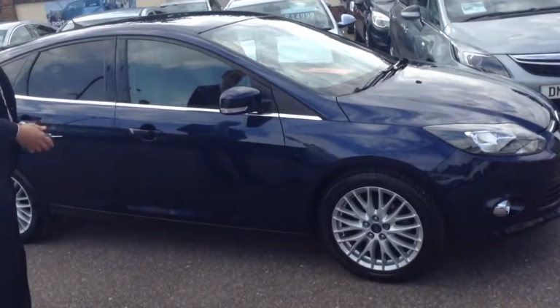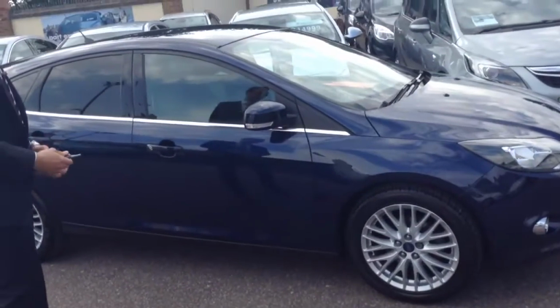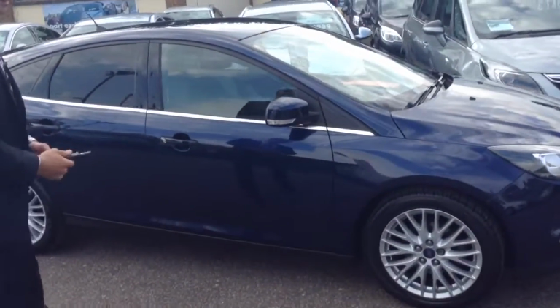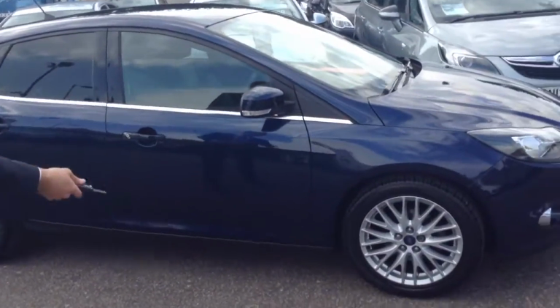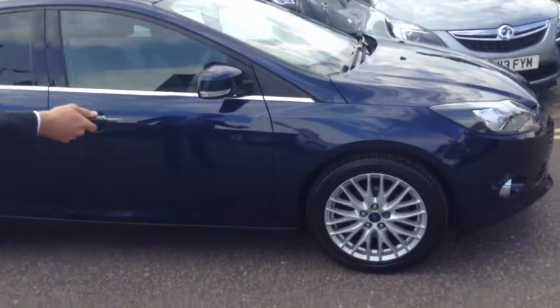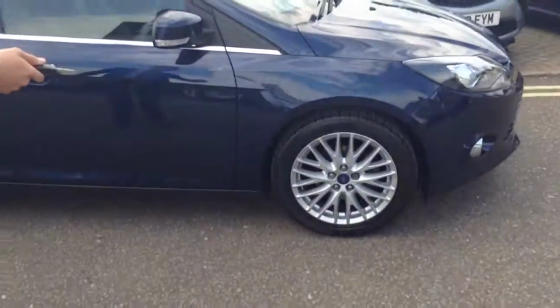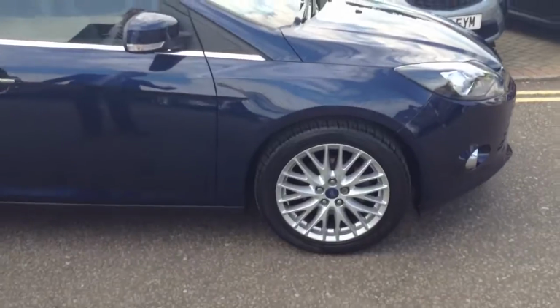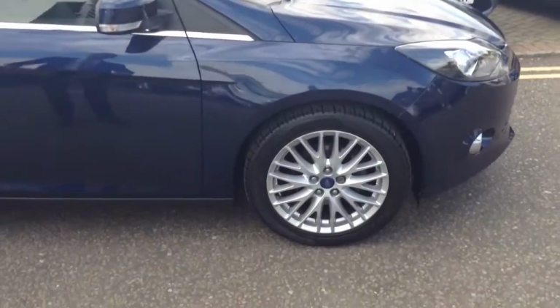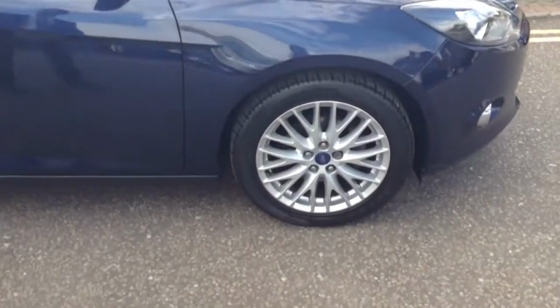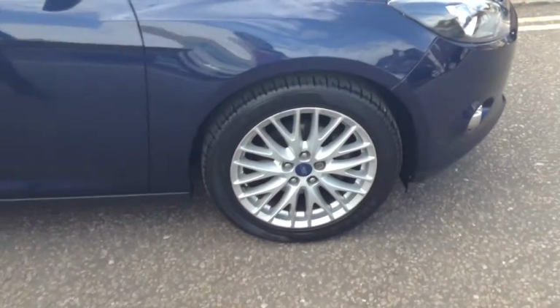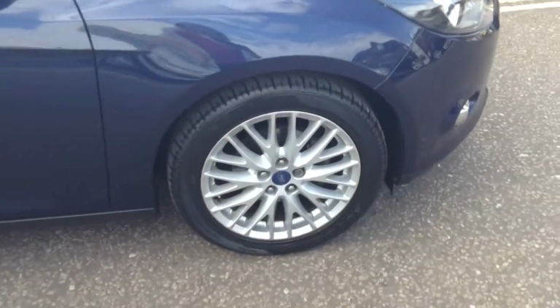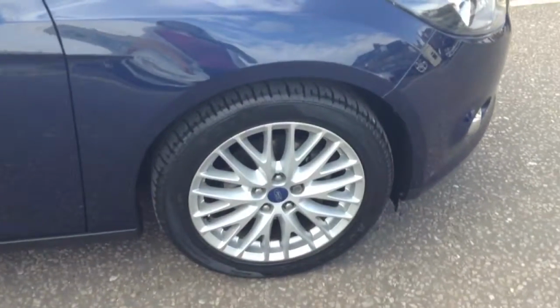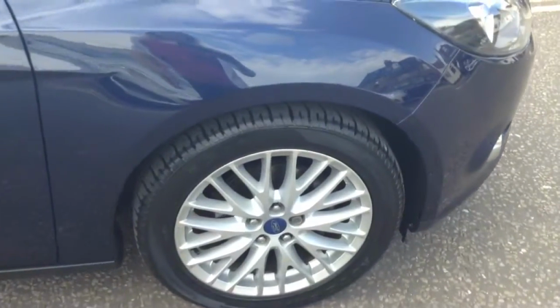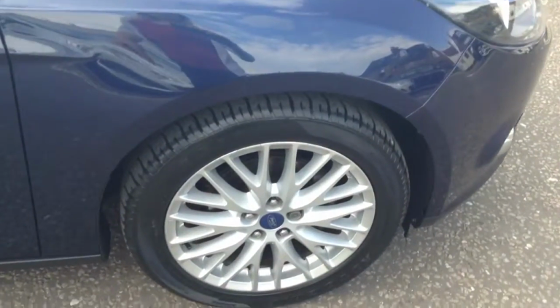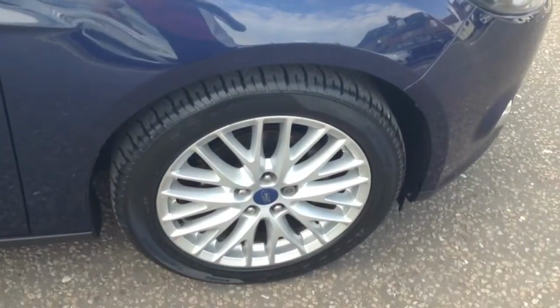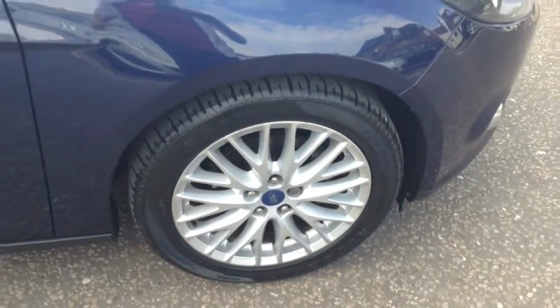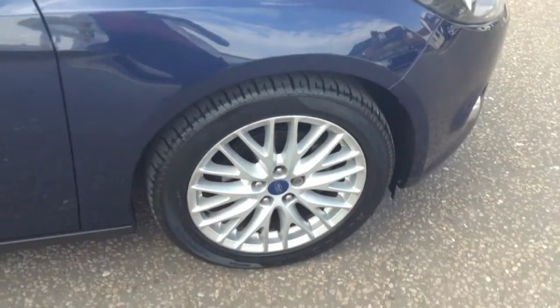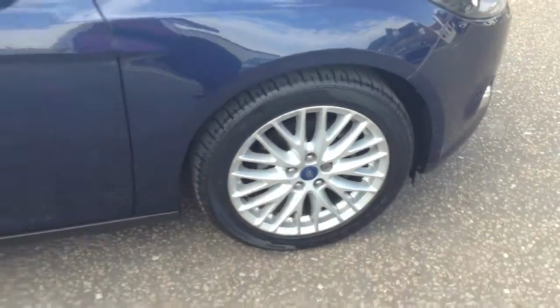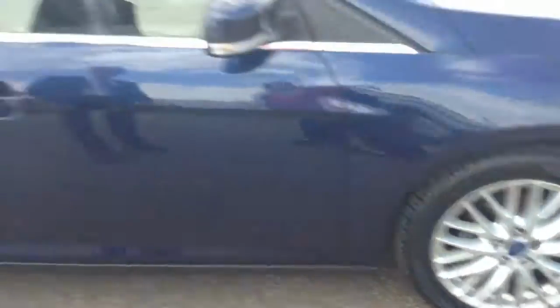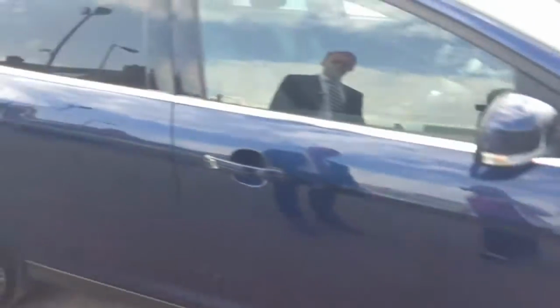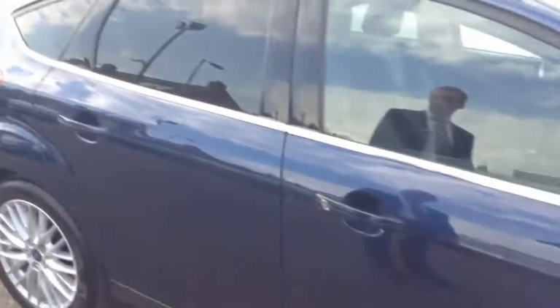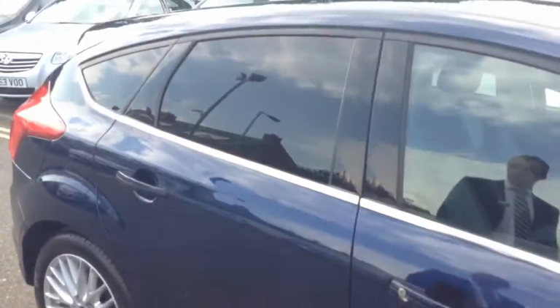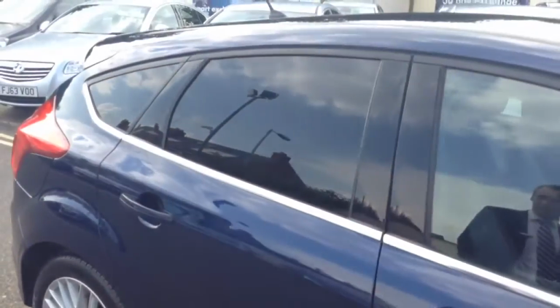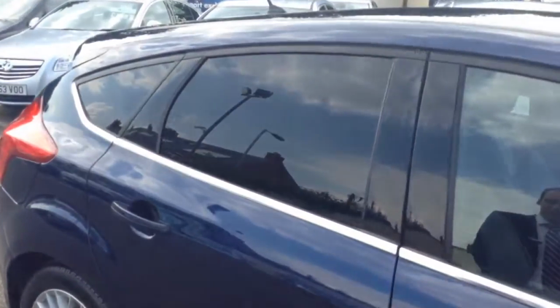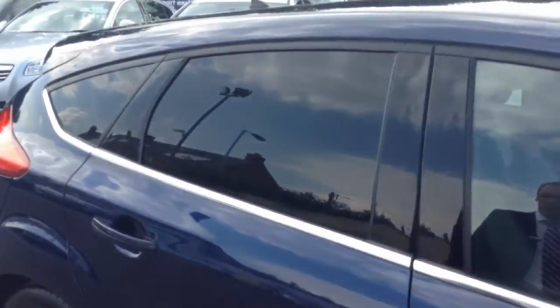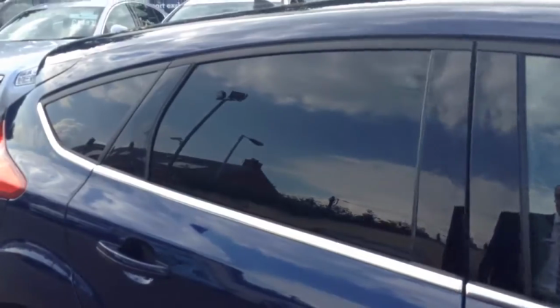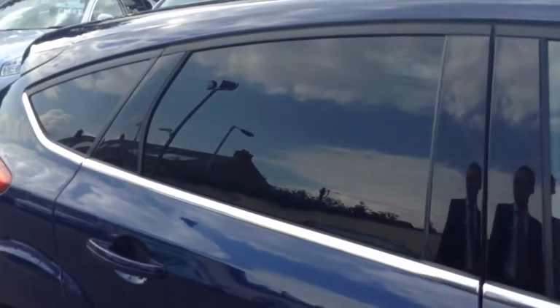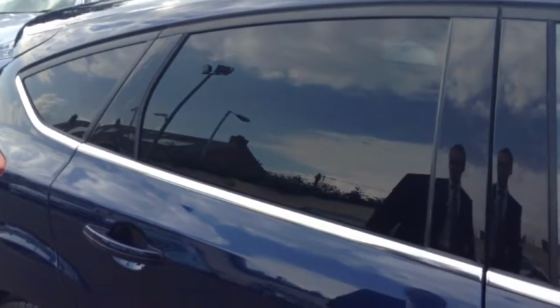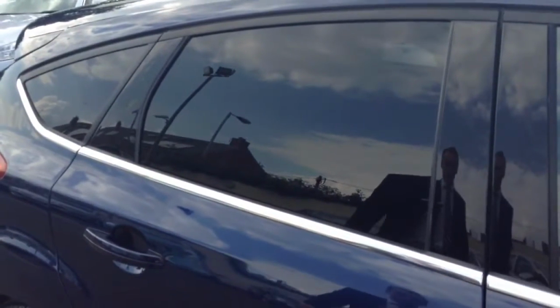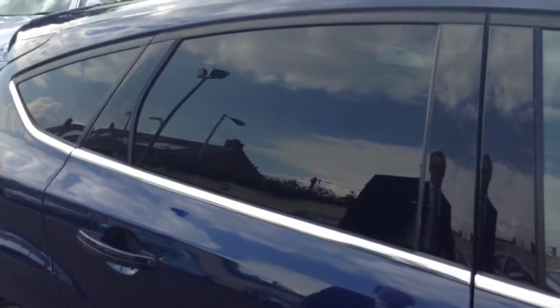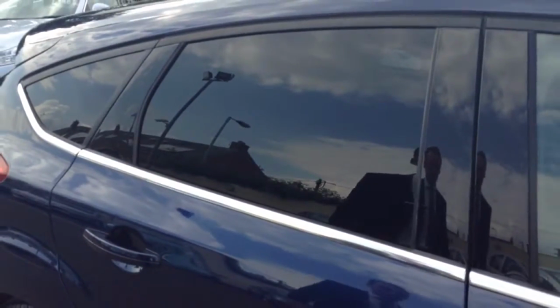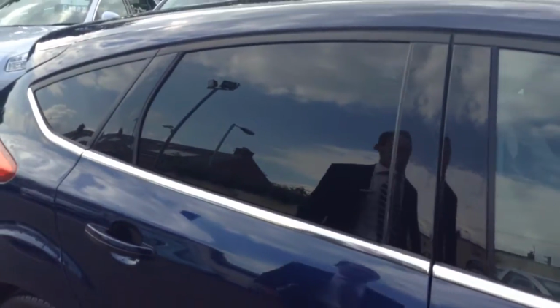With the Appearance Pack you get the upgraded alloys and the privacy glass at the back here, so it's just a stunning looking vehicle. It's got loads of stuff on the inside as well, which I'll quickly talk you through.